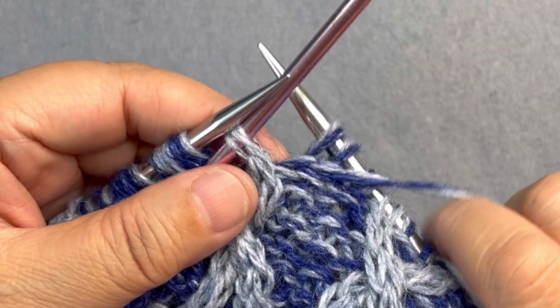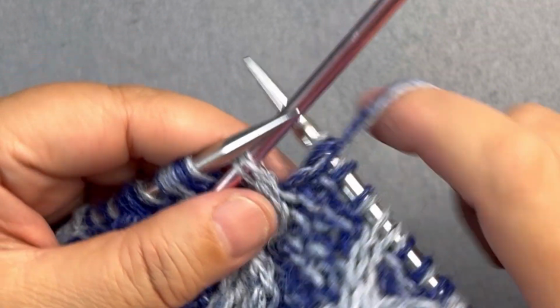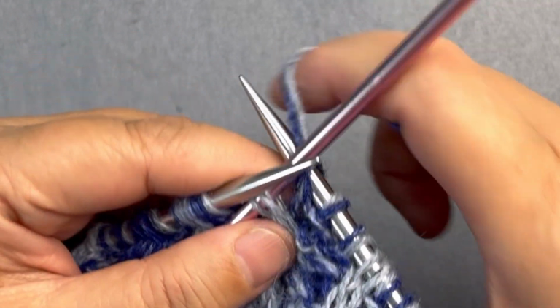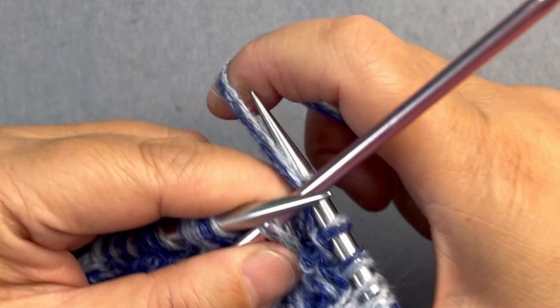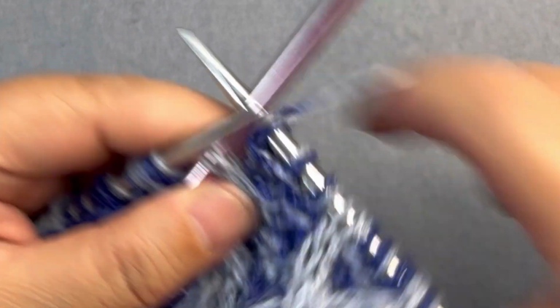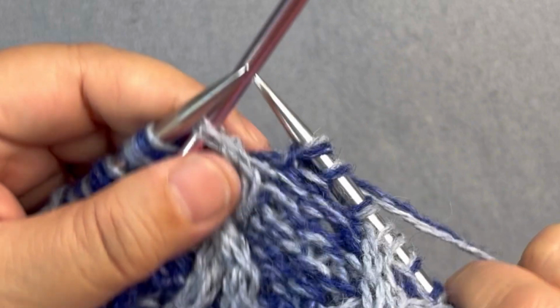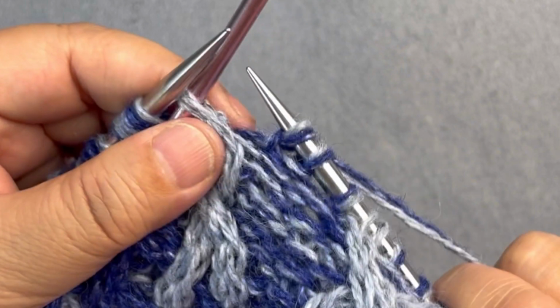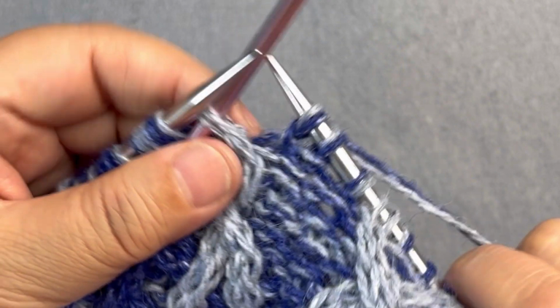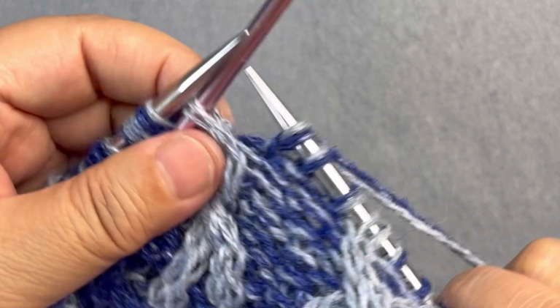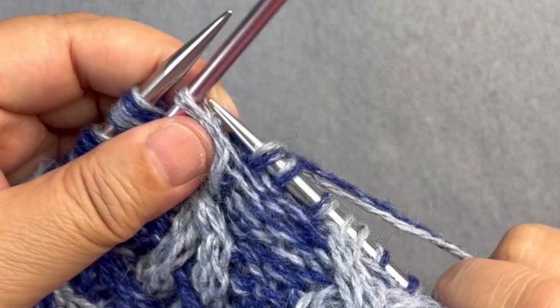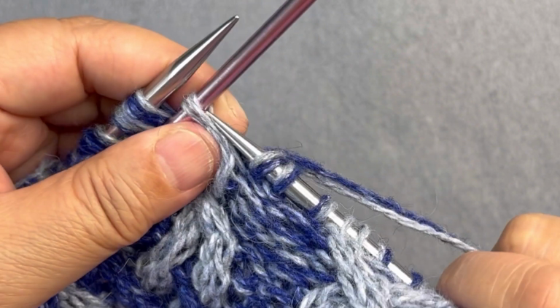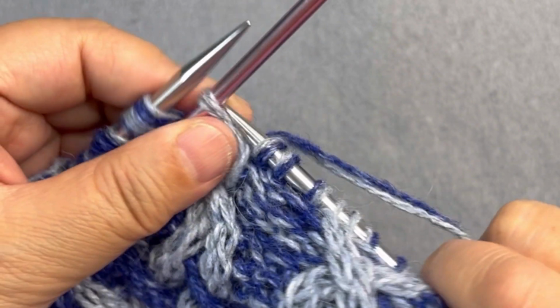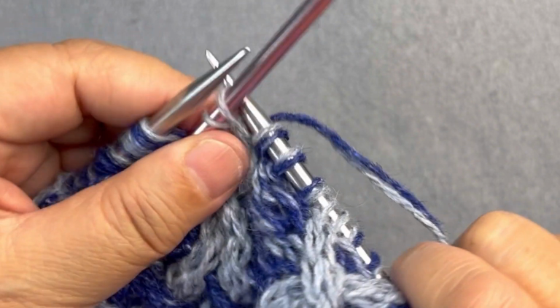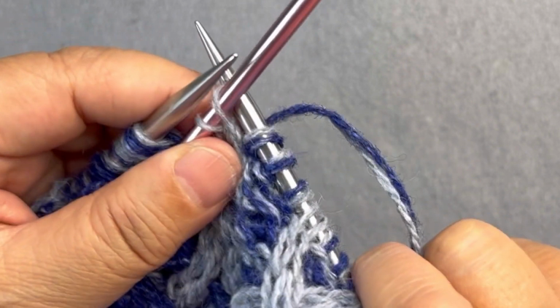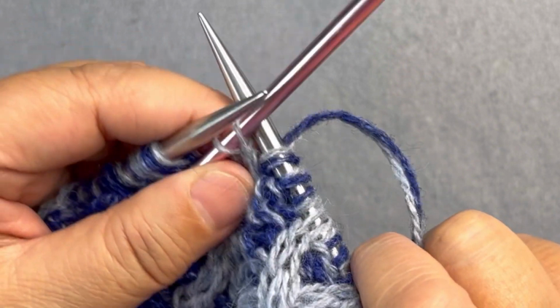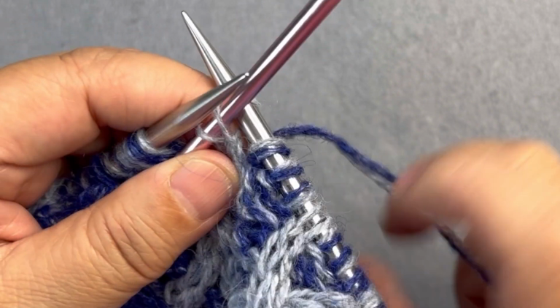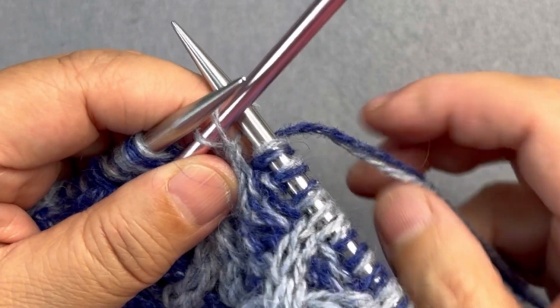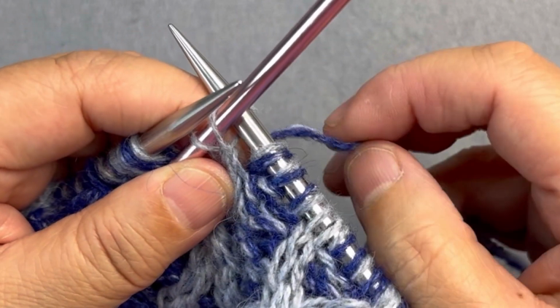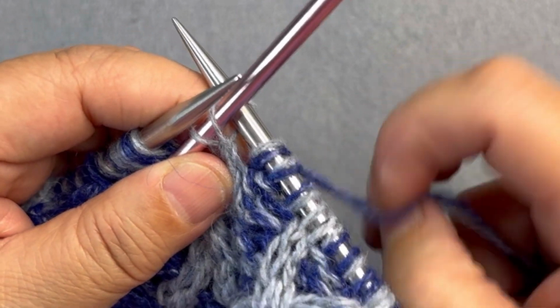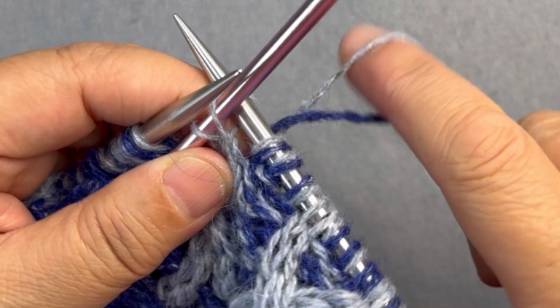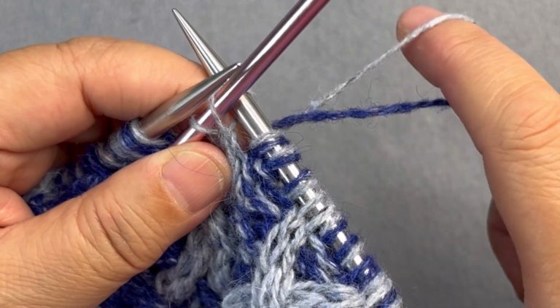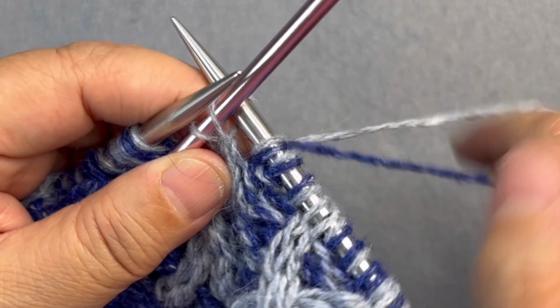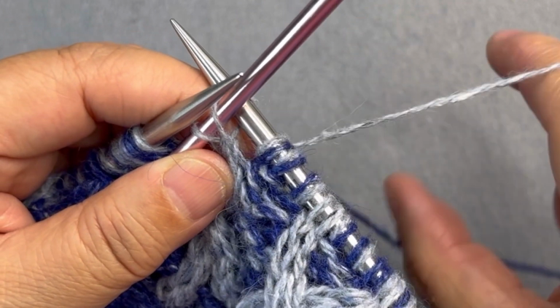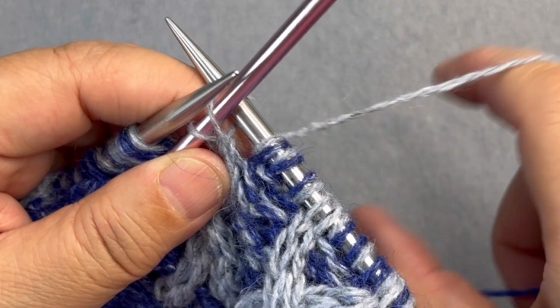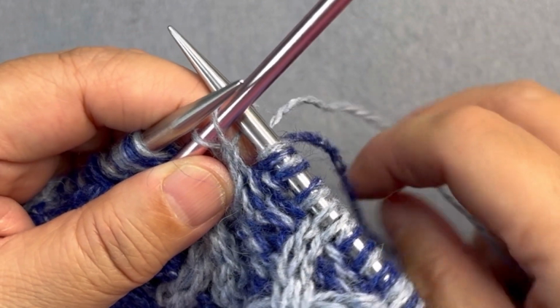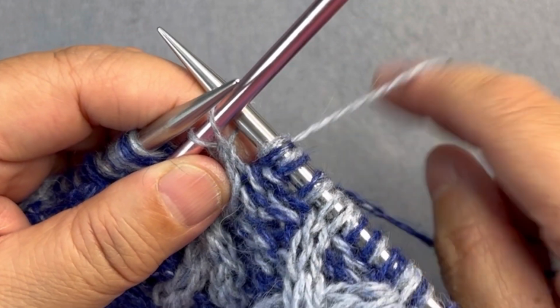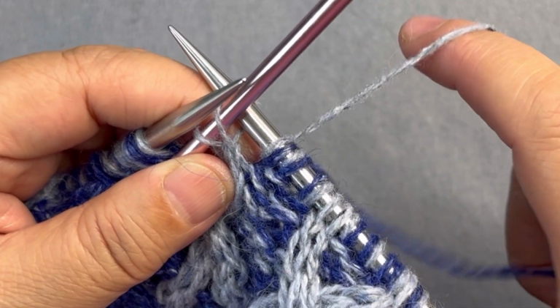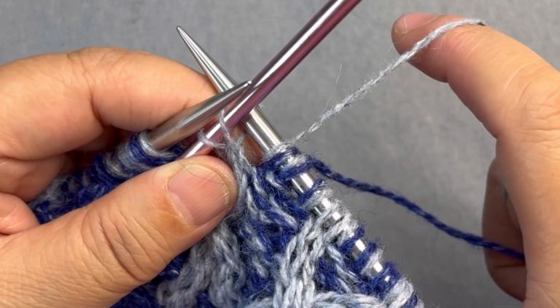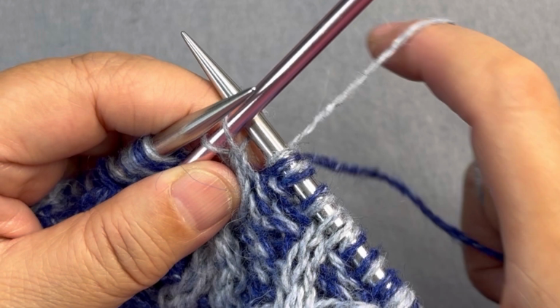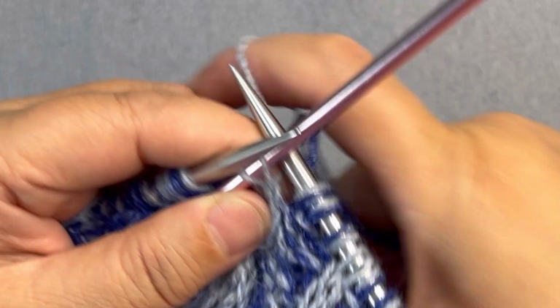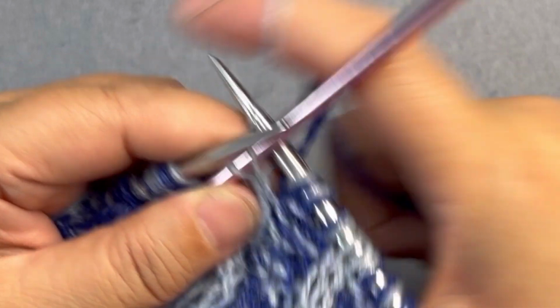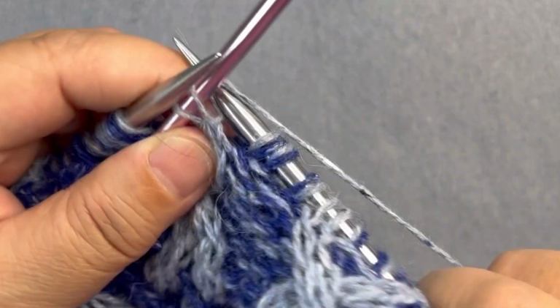I'll move my marl to the back and then I'll knit through the back loop of each of those stitches, and I'll only knit it with the color of that stitch.